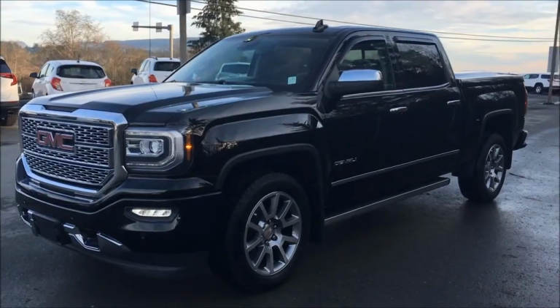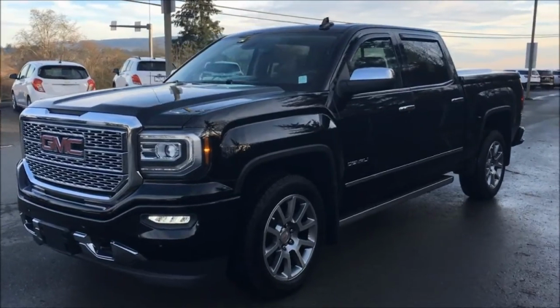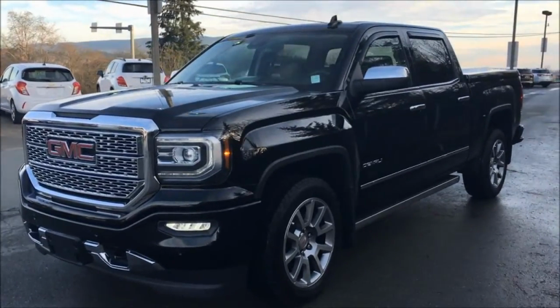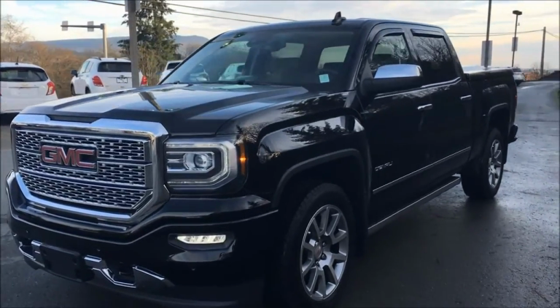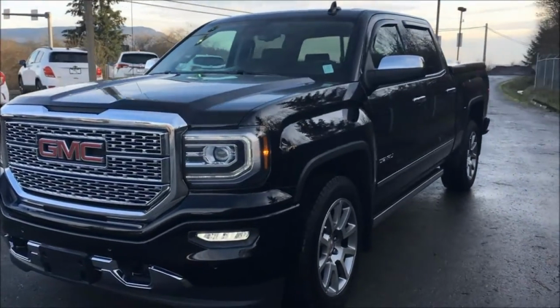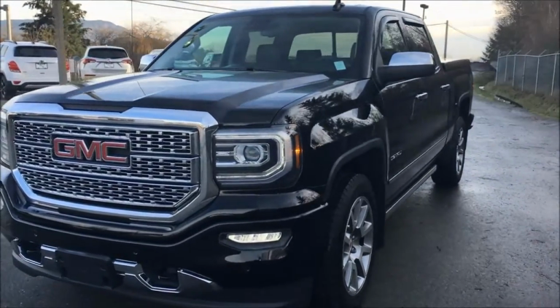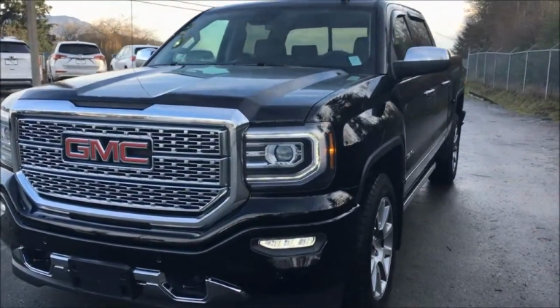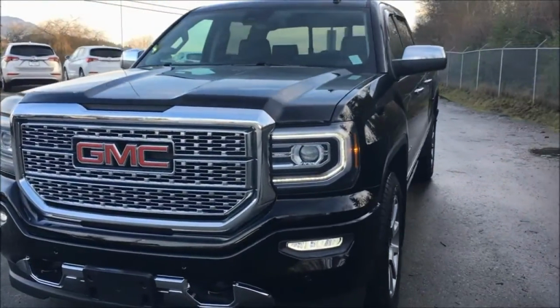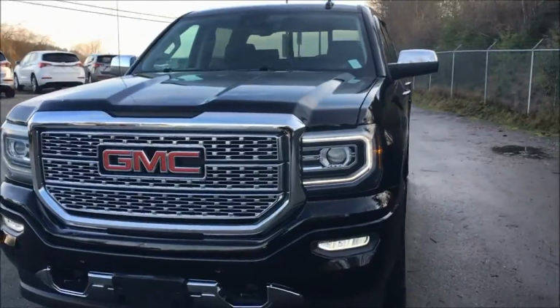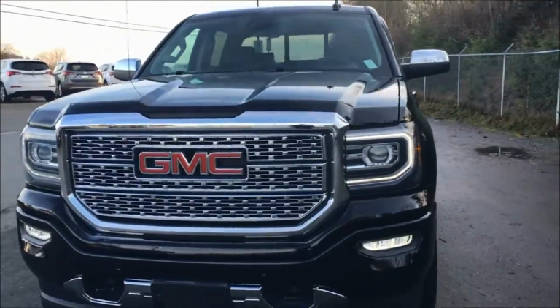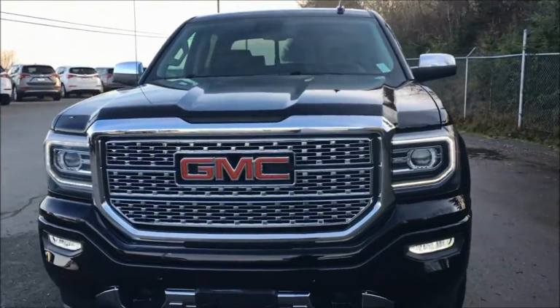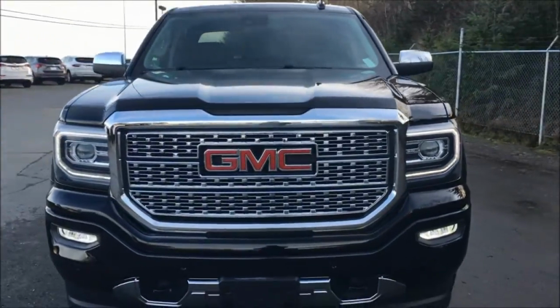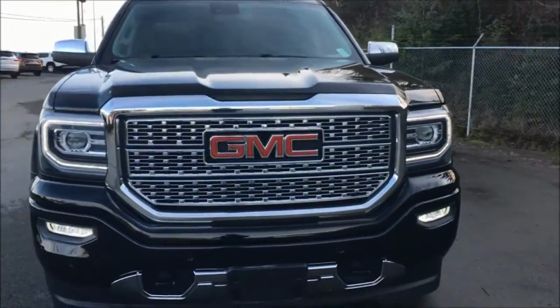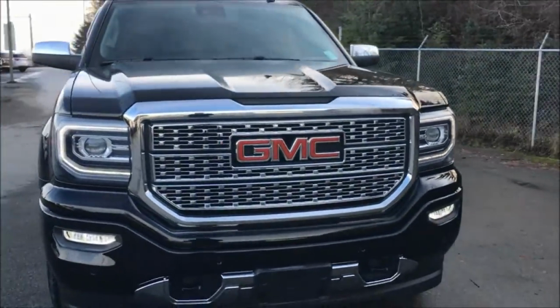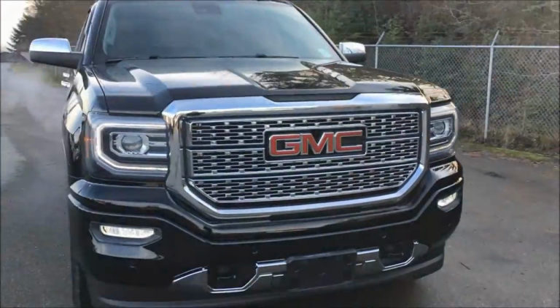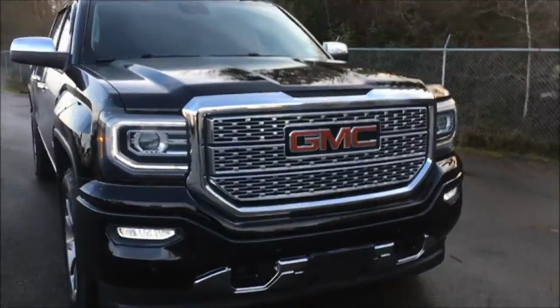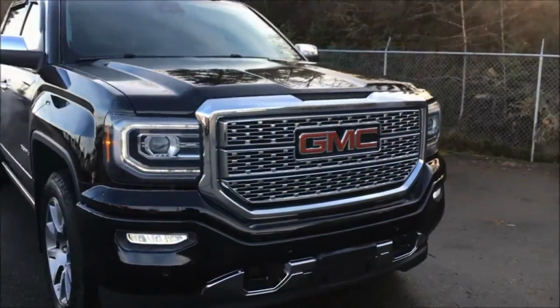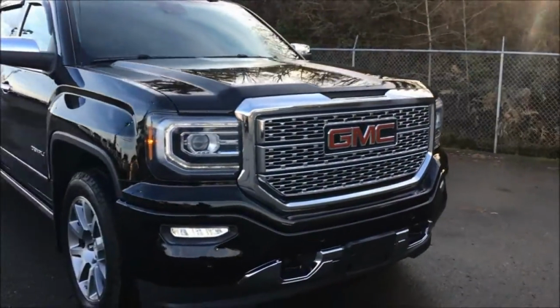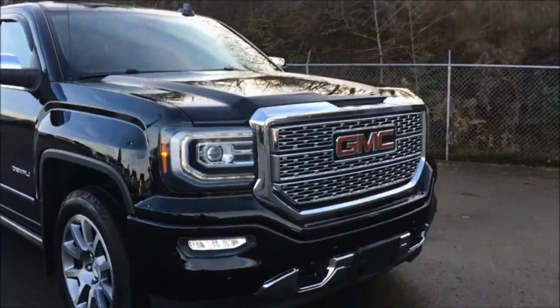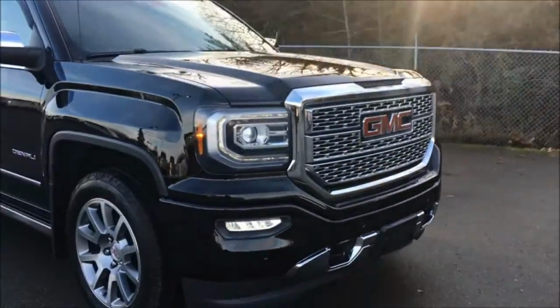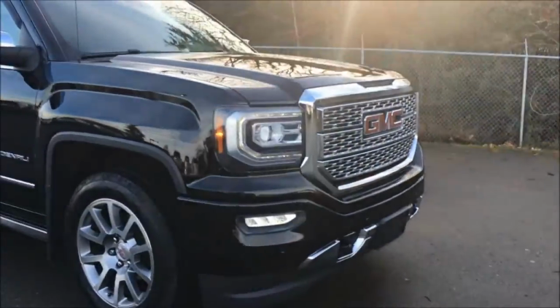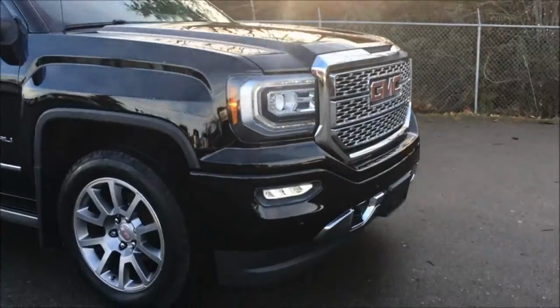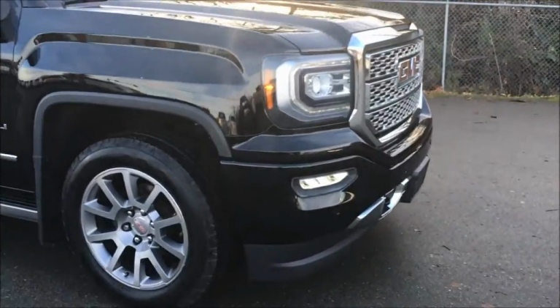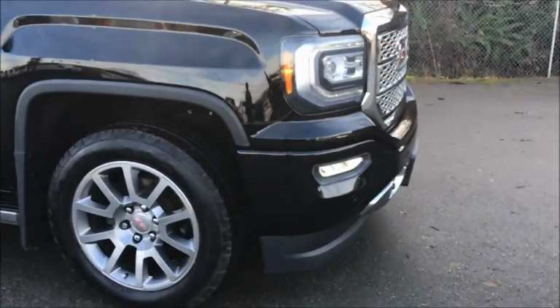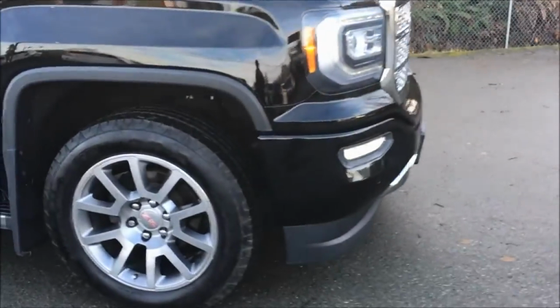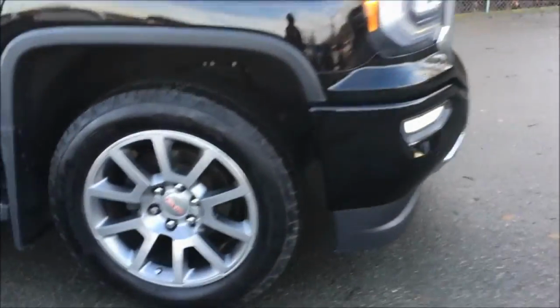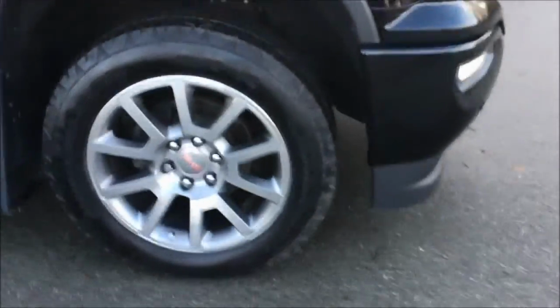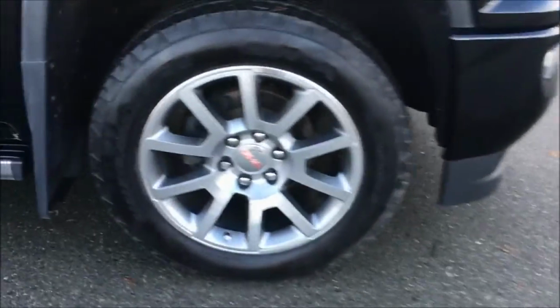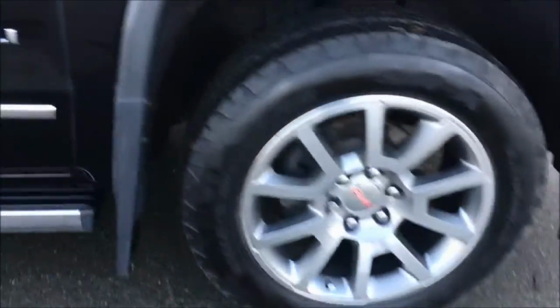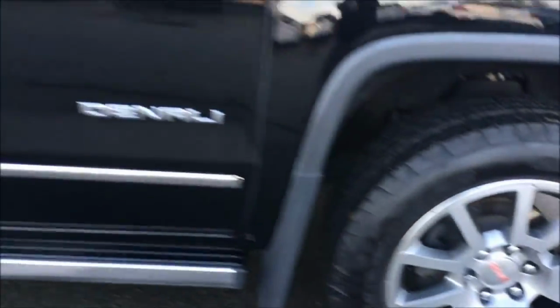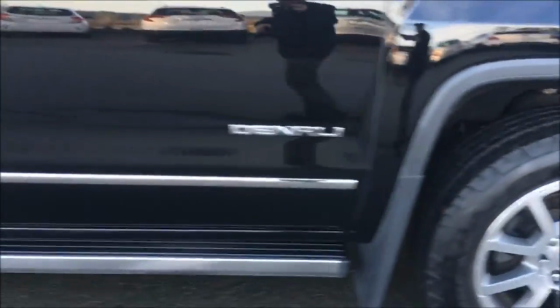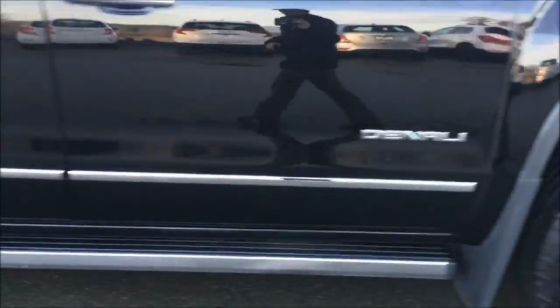Hey there, this is Cam here at Allen GM, here in beautiful Duncan, British Columbia, Canada. And today I have a video review of the recently landed 2016 GMC Sierra 1500 Denali.